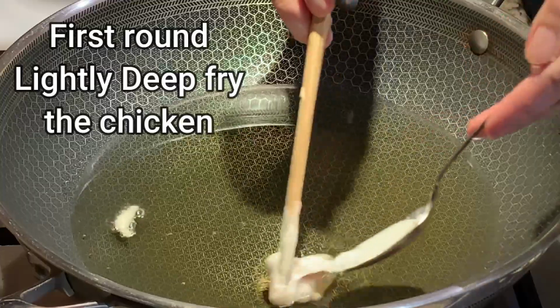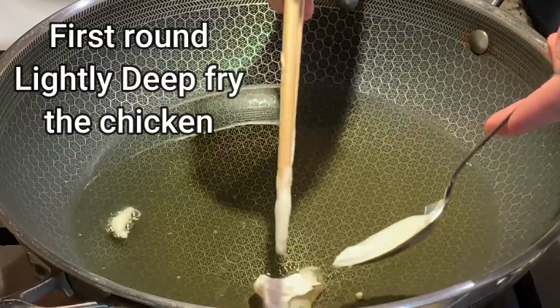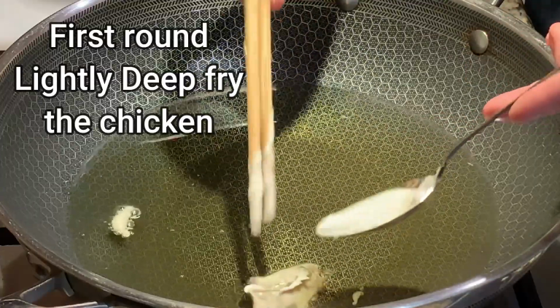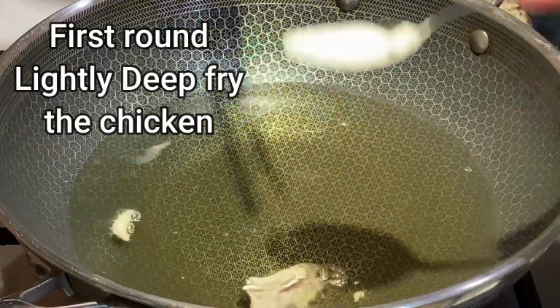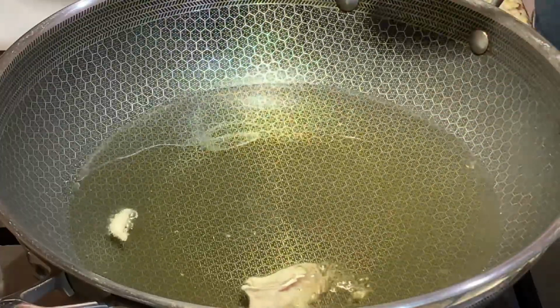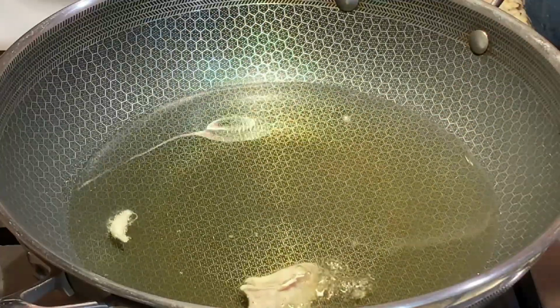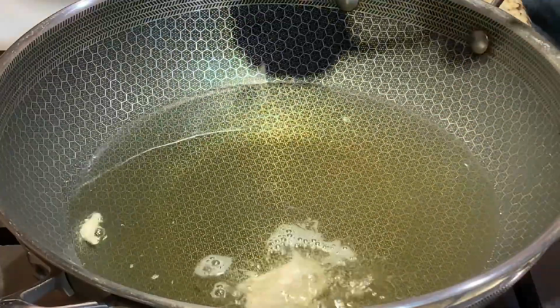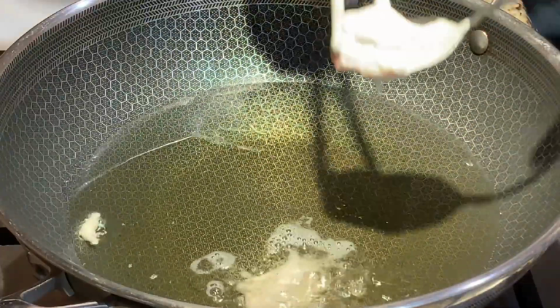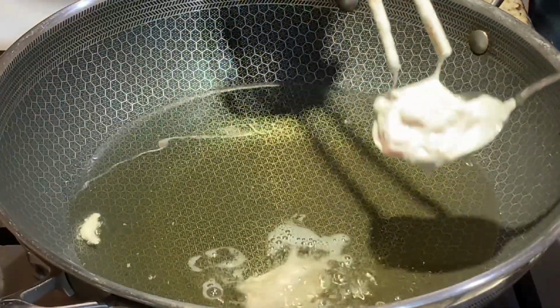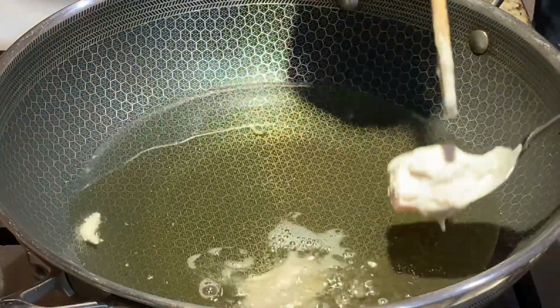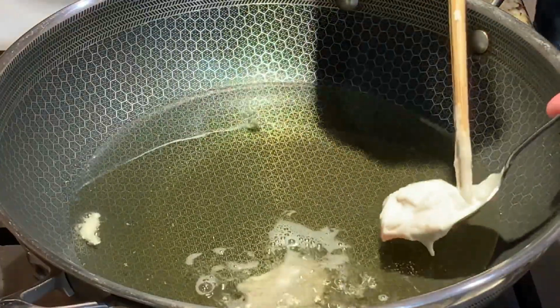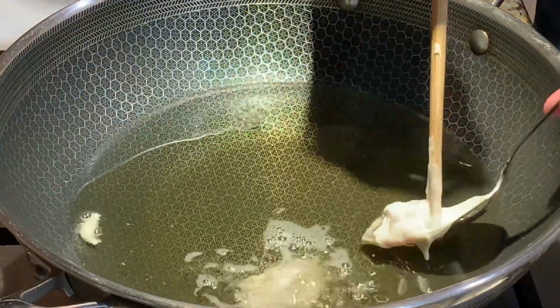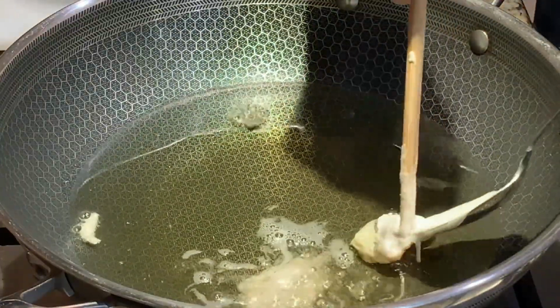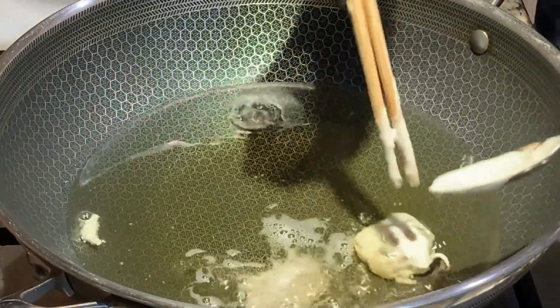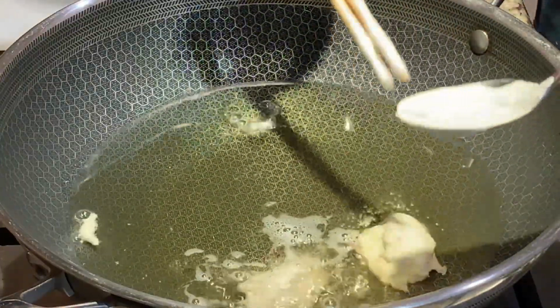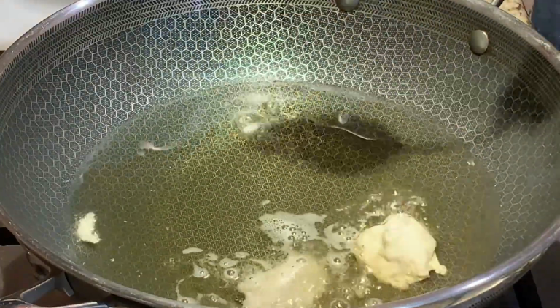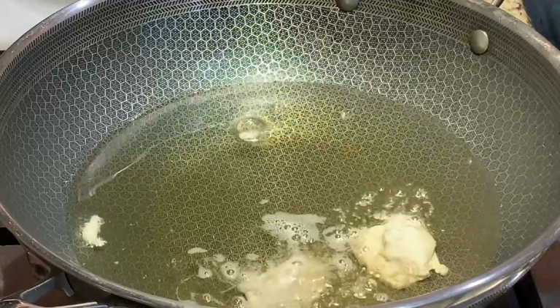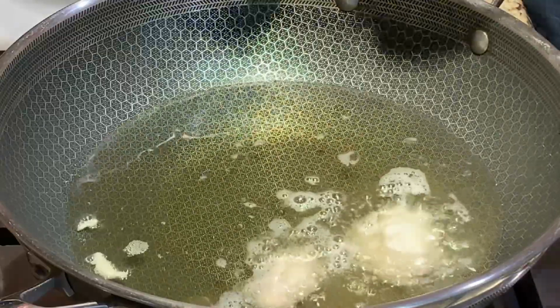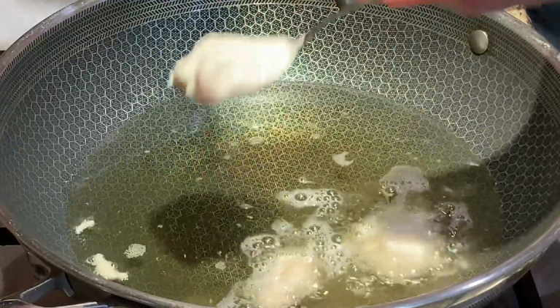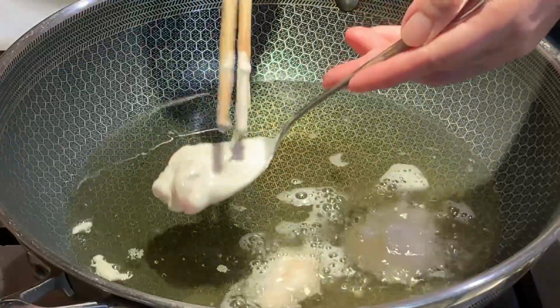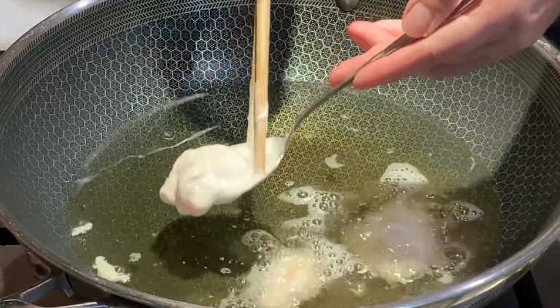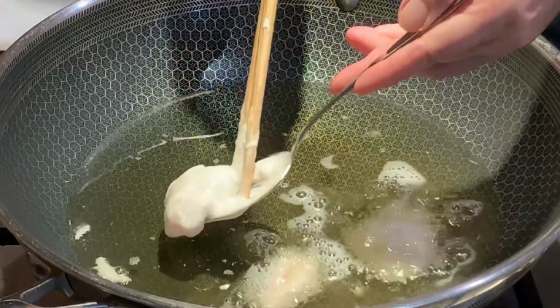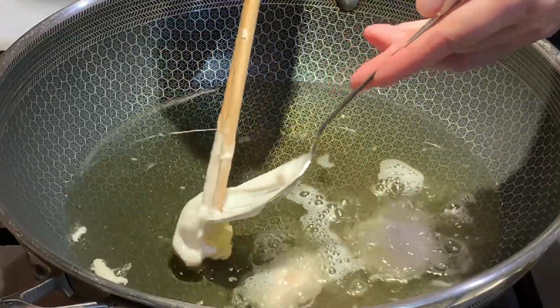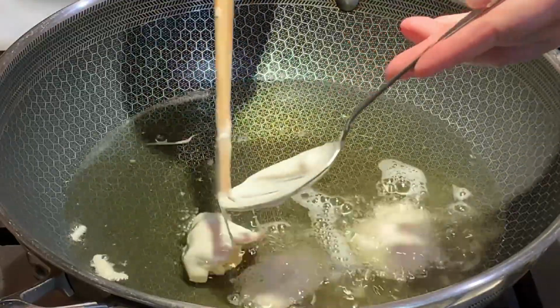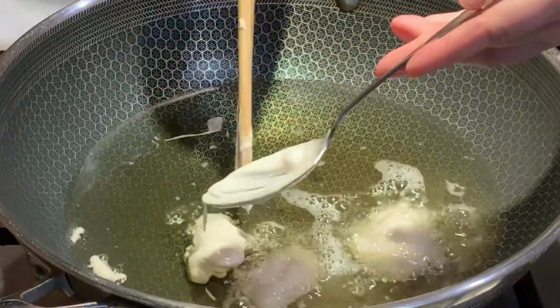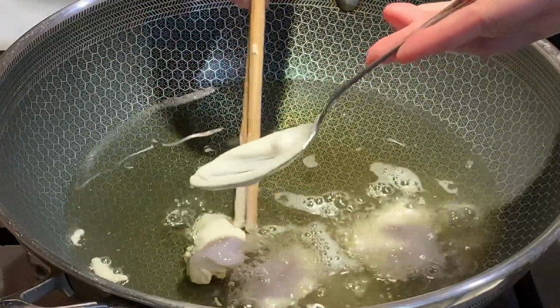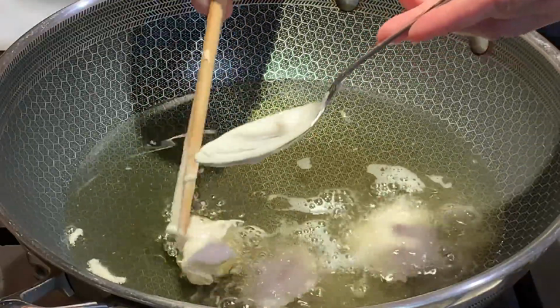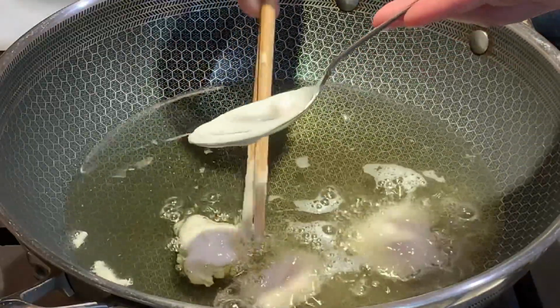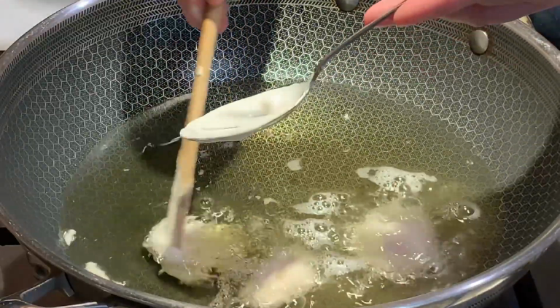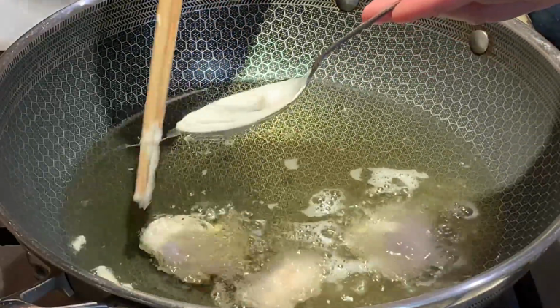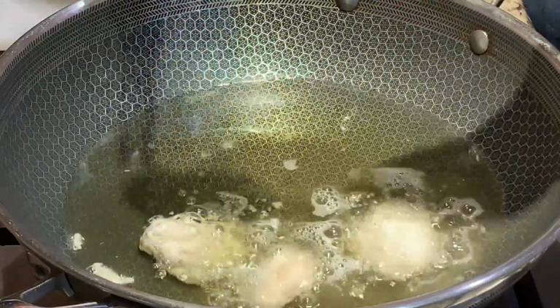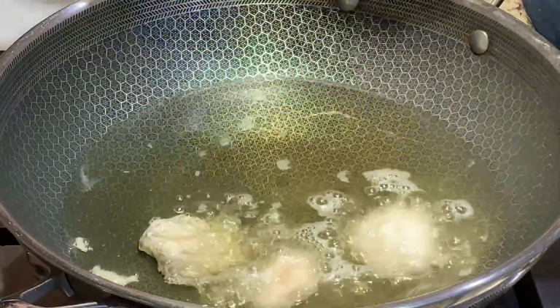You'll need to refry the chicken twice so the chicken can come out really nice and crispy. Make sure to rotate the chicken as needed.